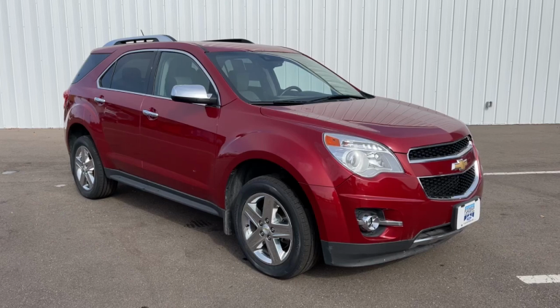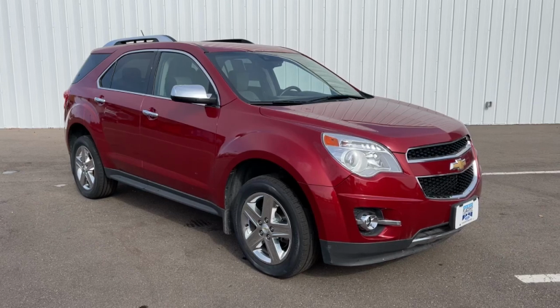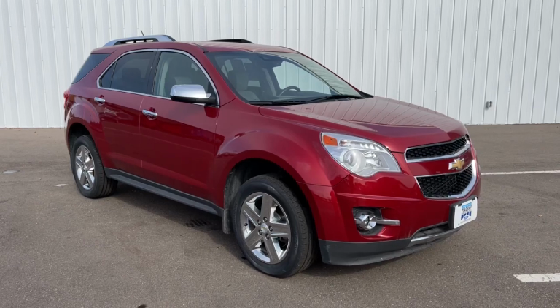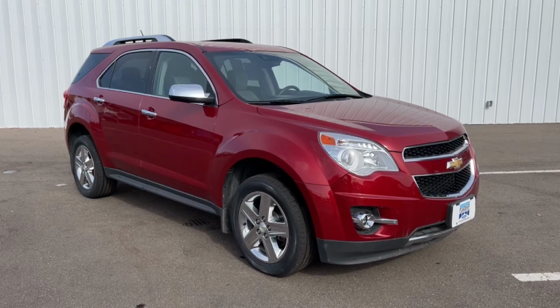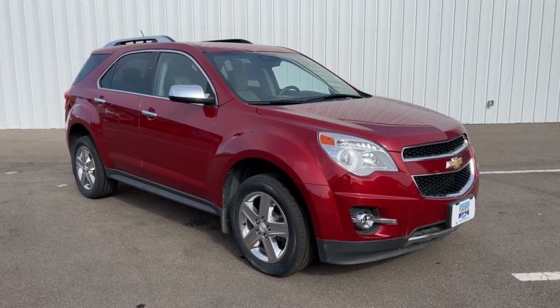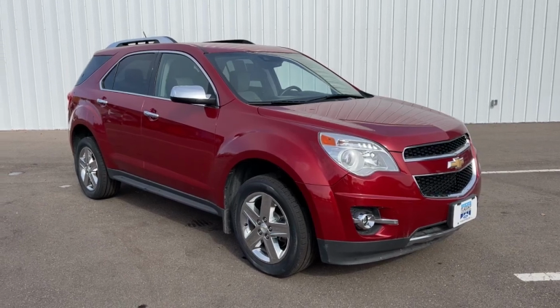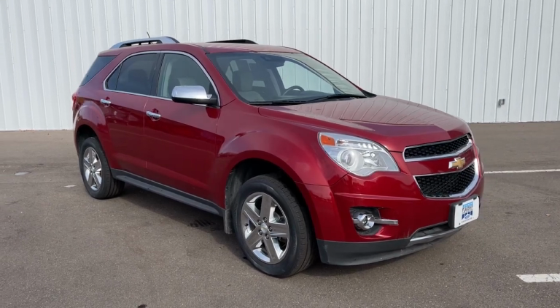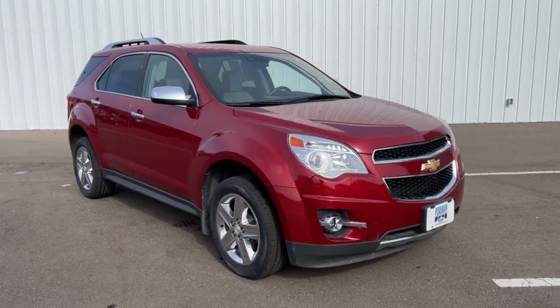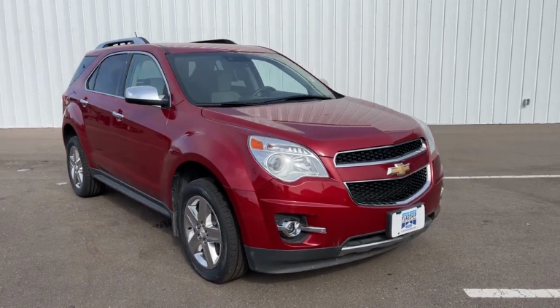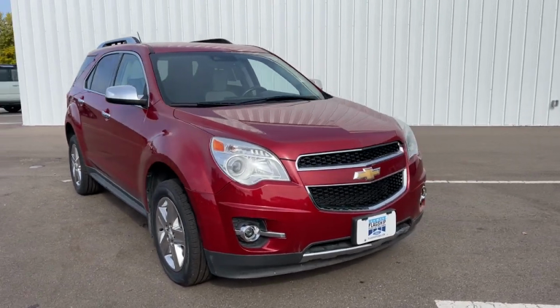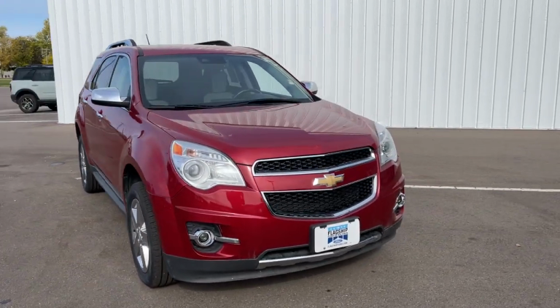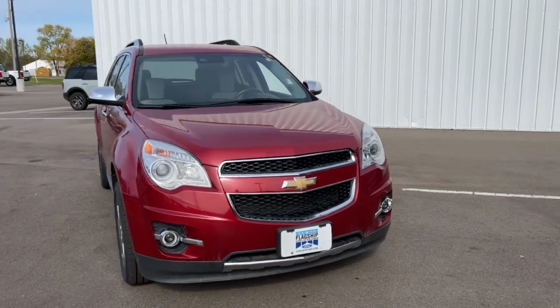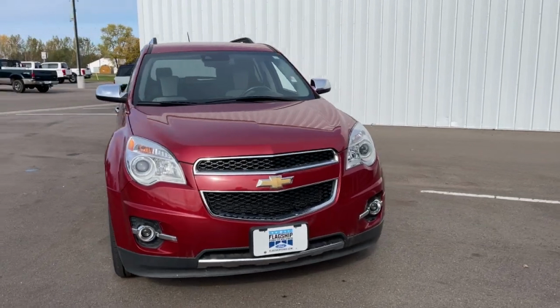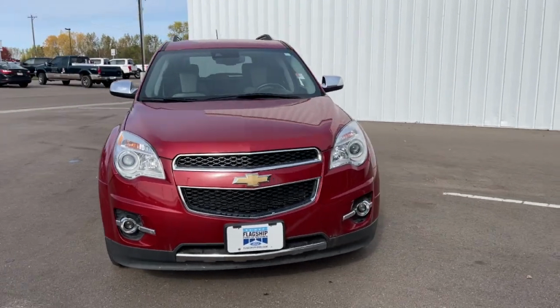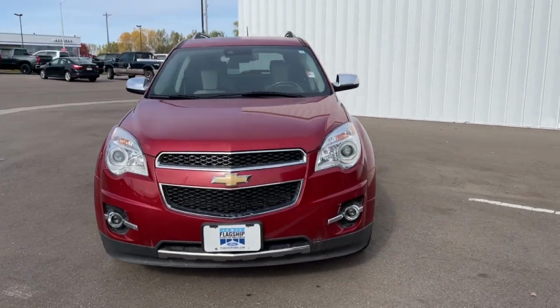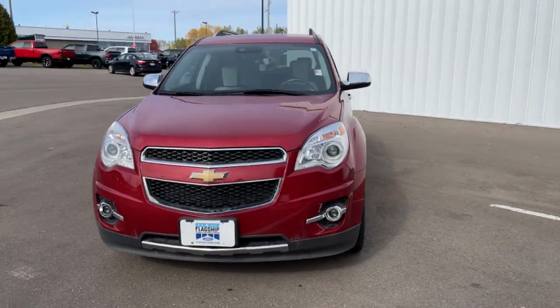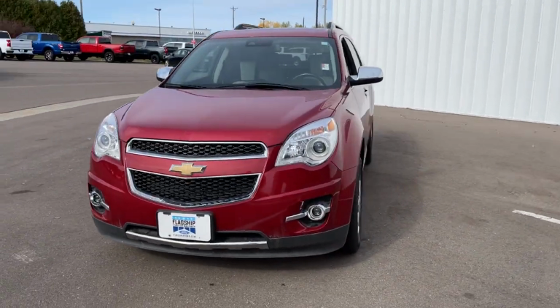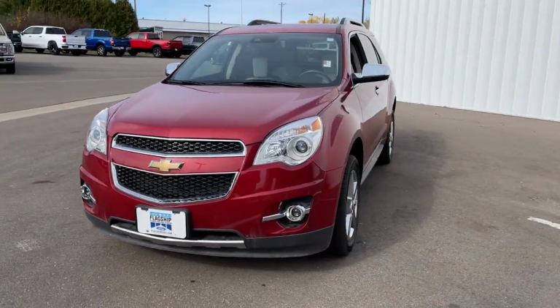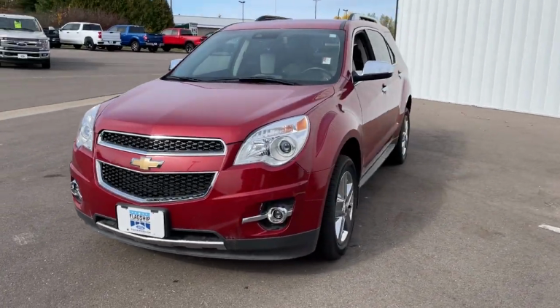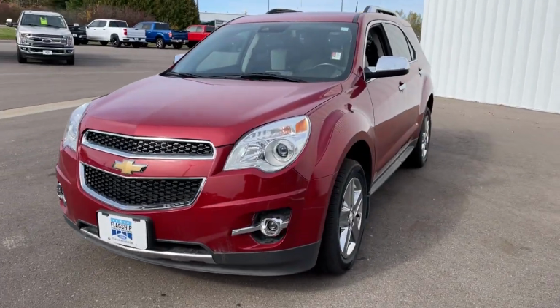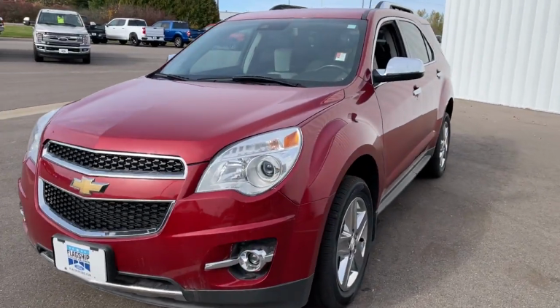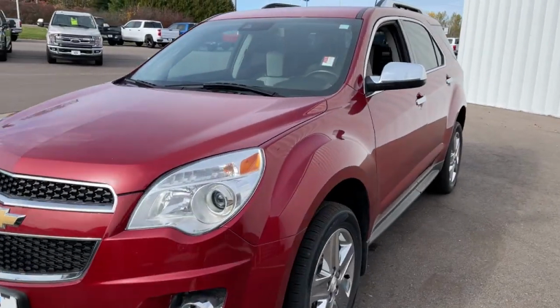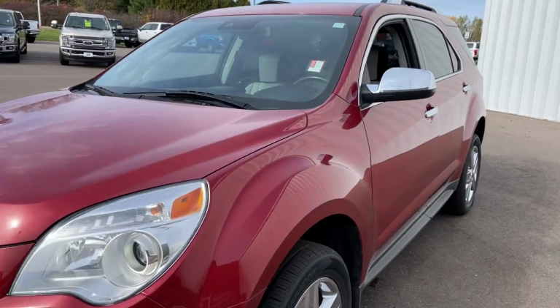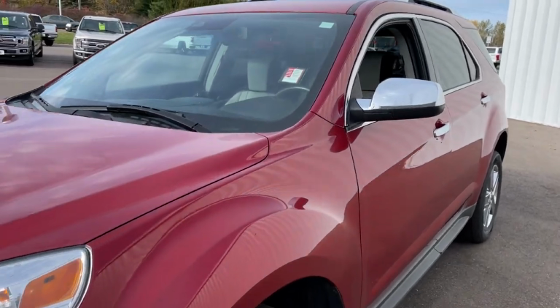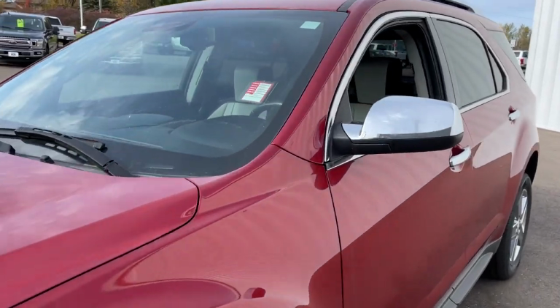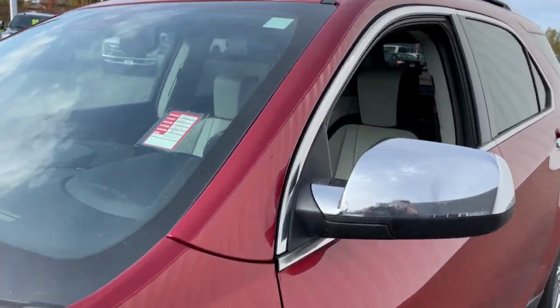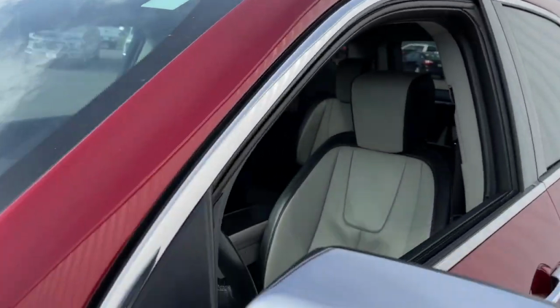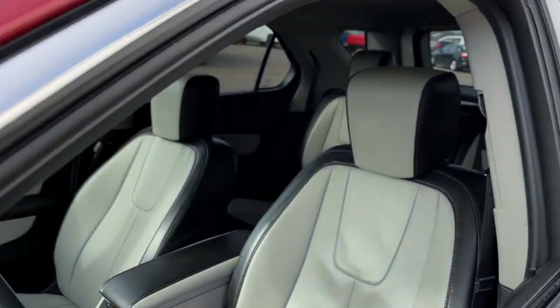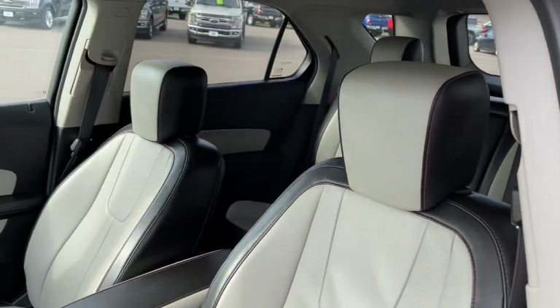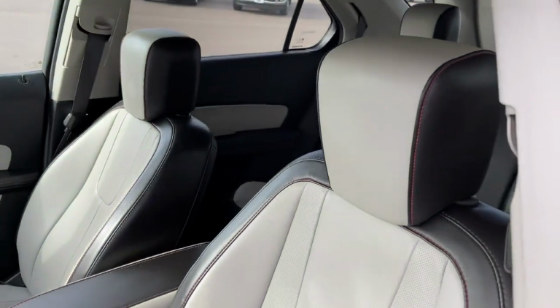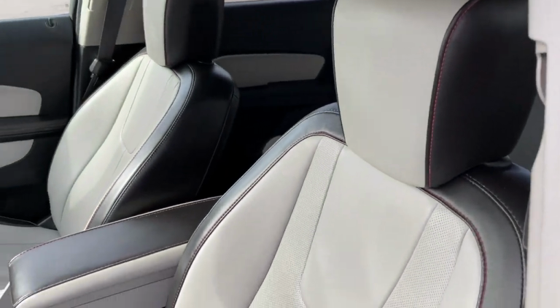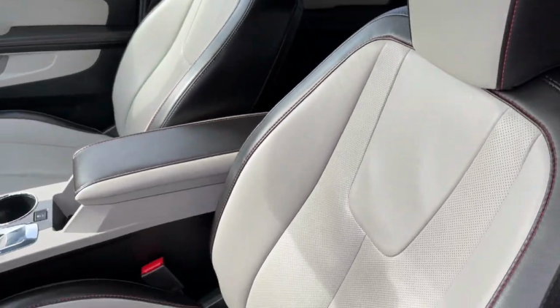Go home happy with the 2015 Chevrolet Equinox. With less than 150,000 miles on the odometer, this vehicle provides excellent value. Whether you're on a family road trip or doing the daily drive, the Equinox is your go-to vehicle.